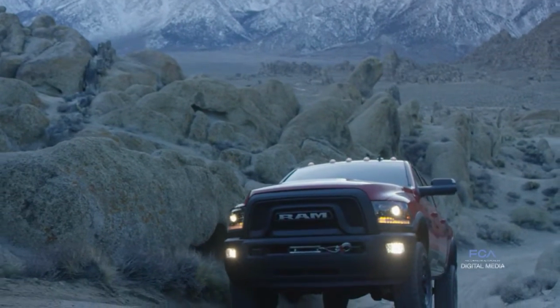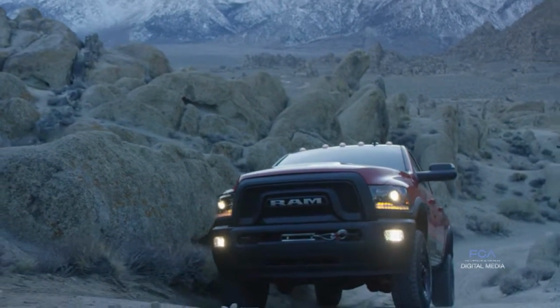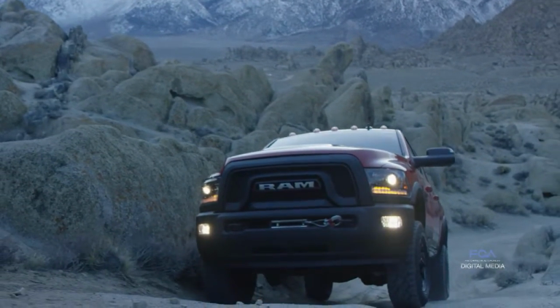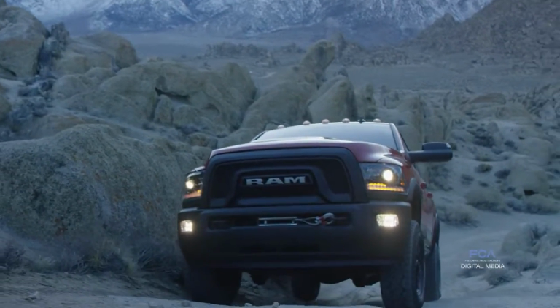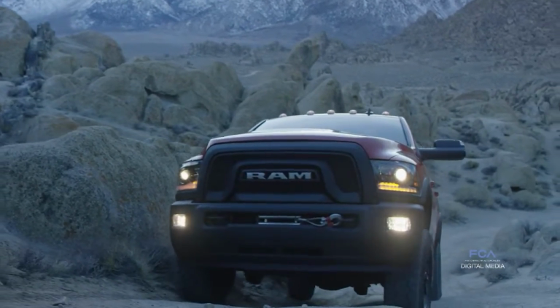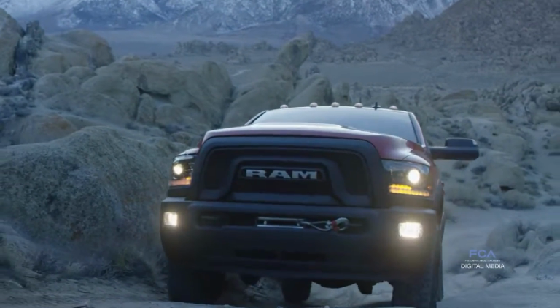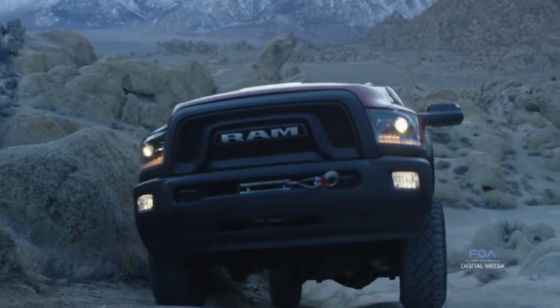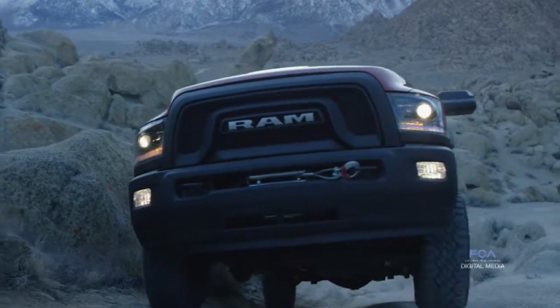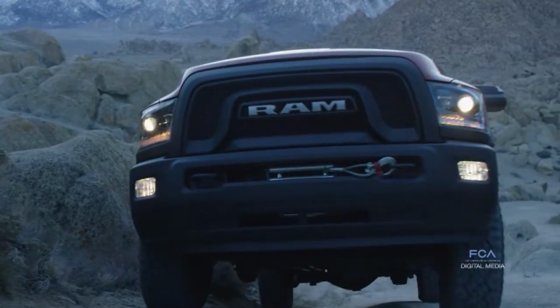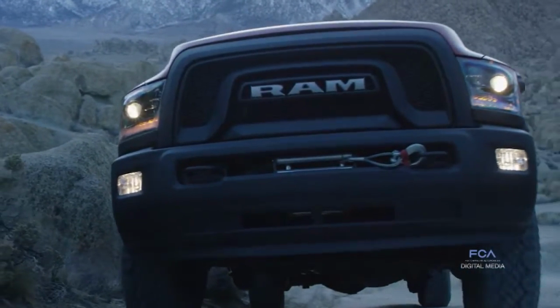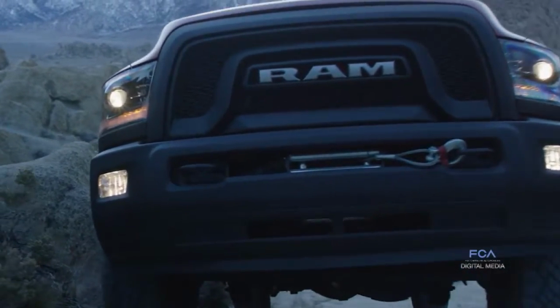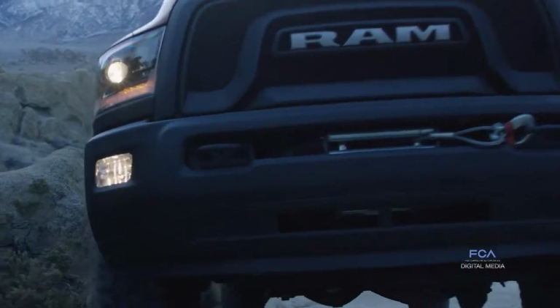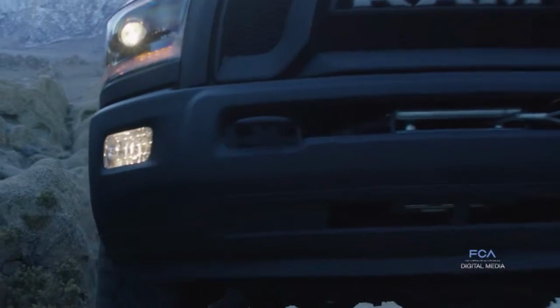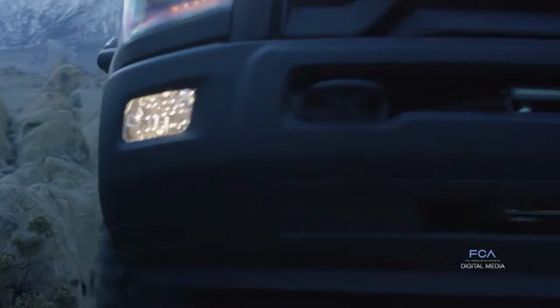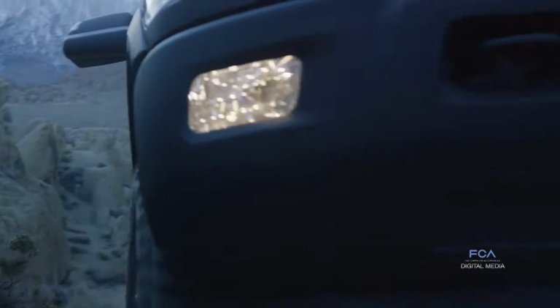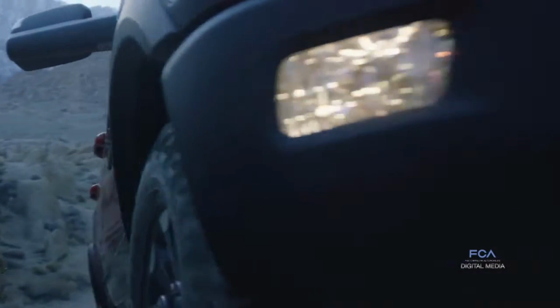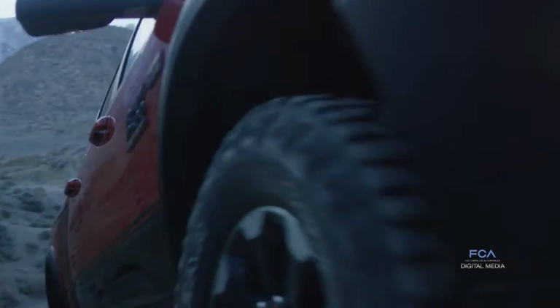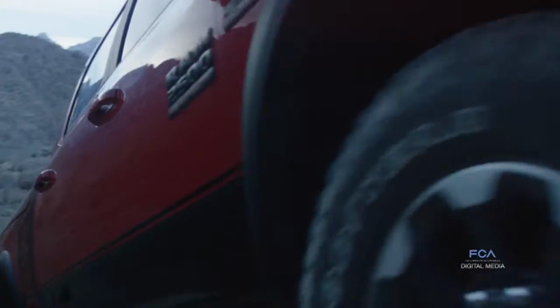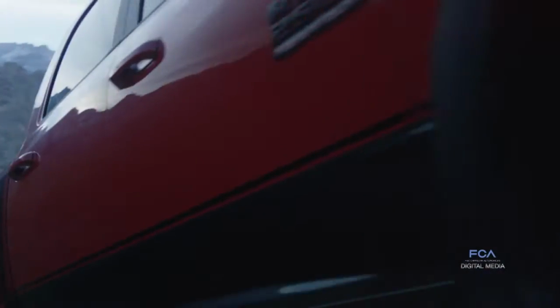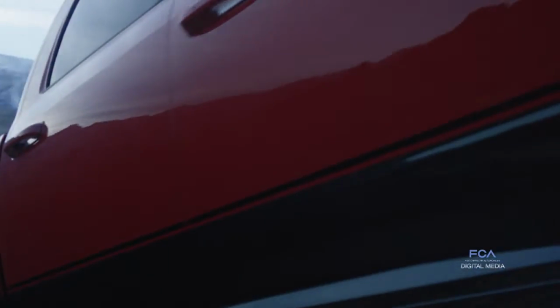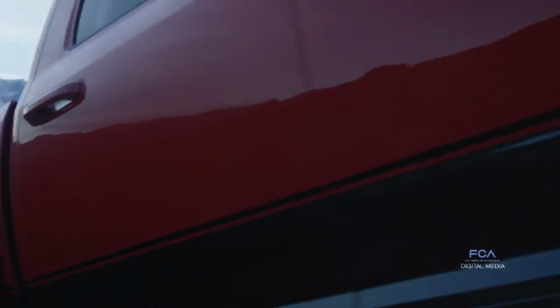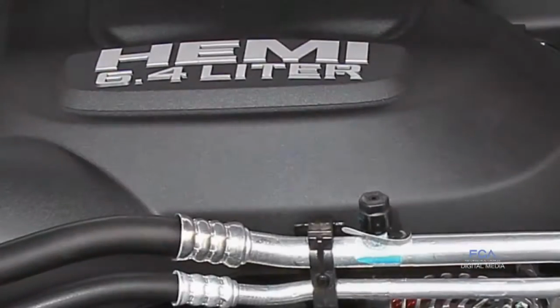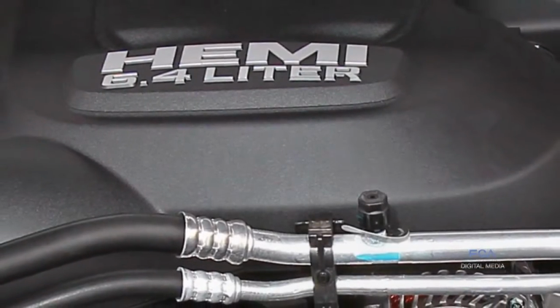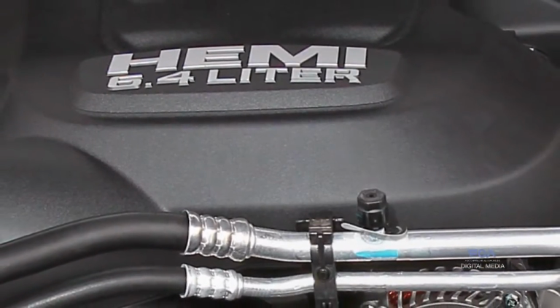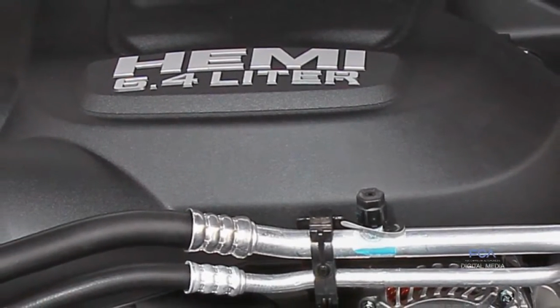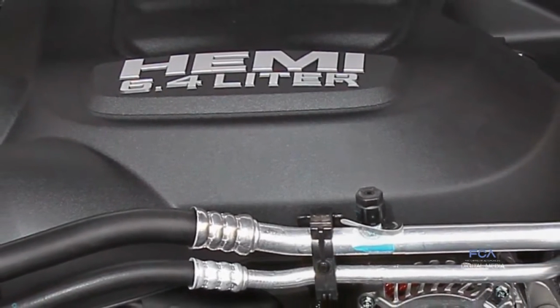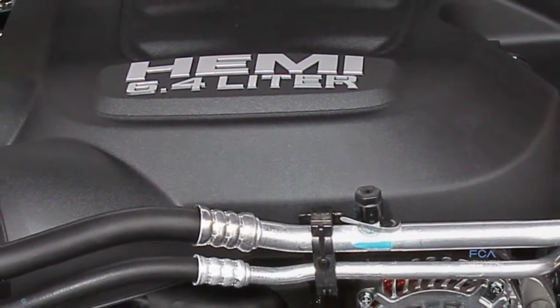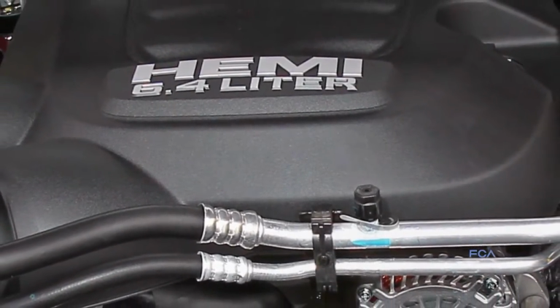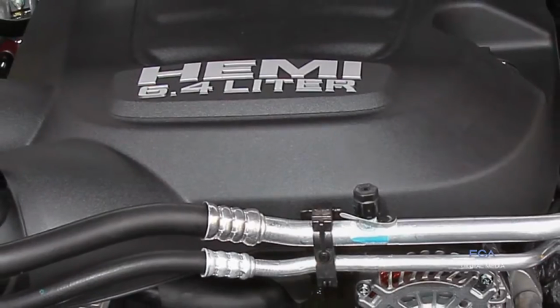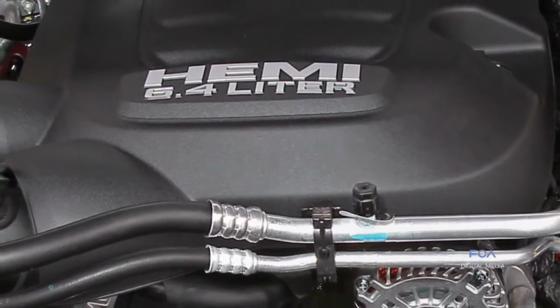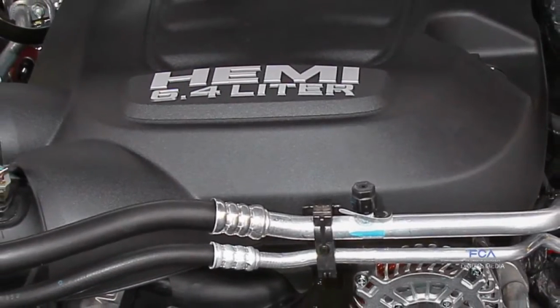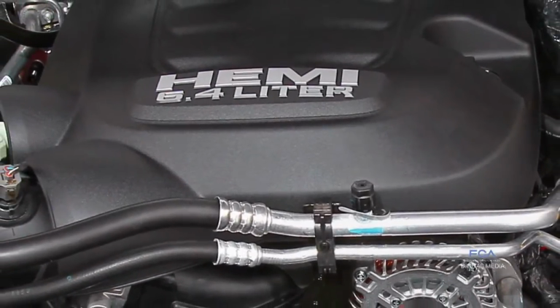We have Bilstein shocks at all four corners. Power Wagon is powered with a 6.4-liter Hemi, 410 horsepower, and 429 pound-feet of torque.